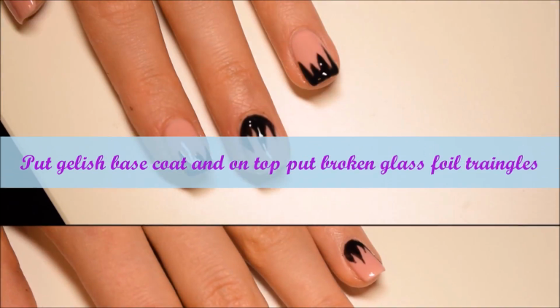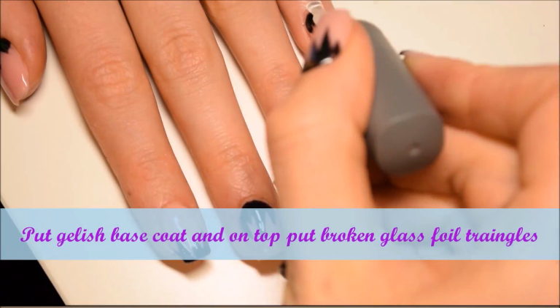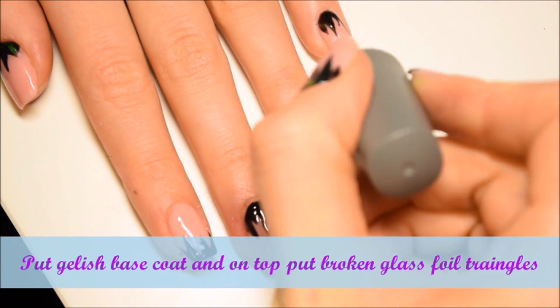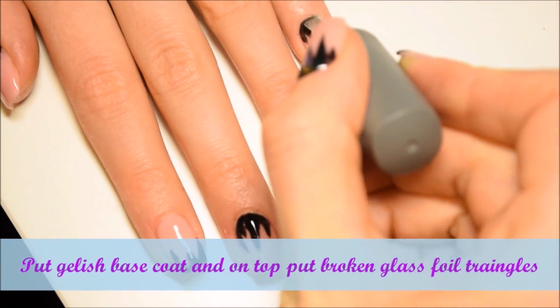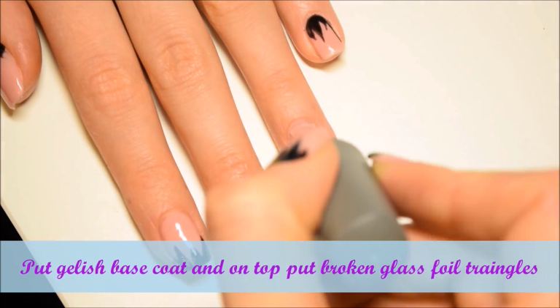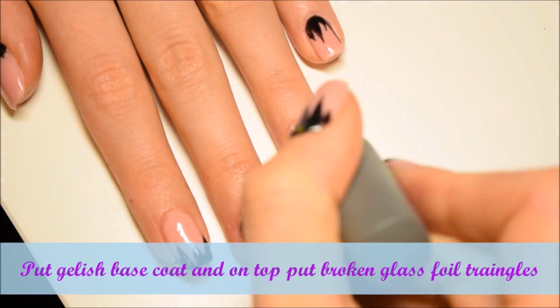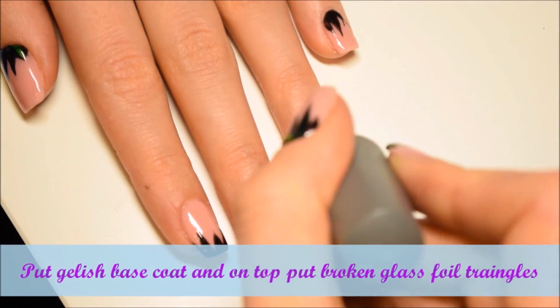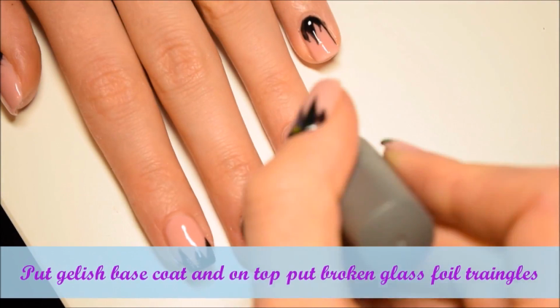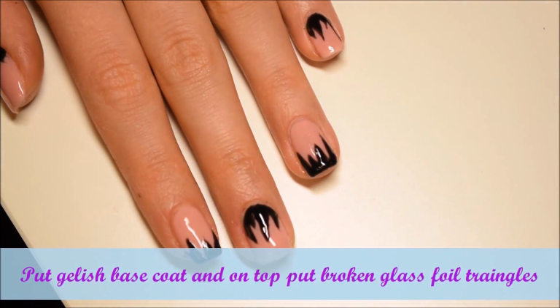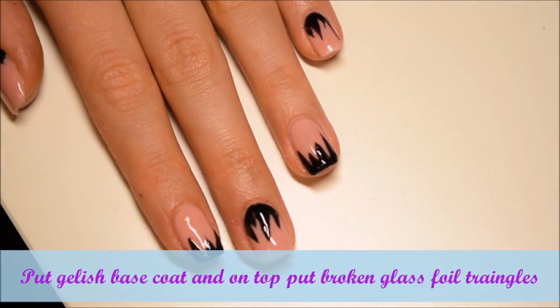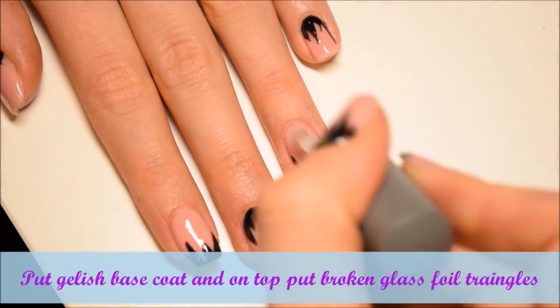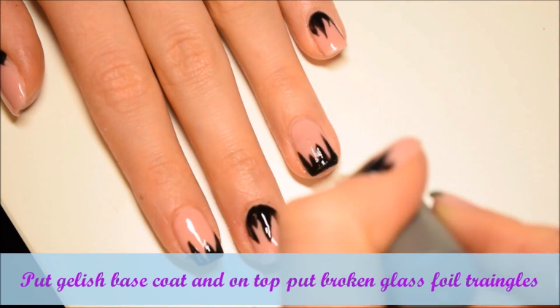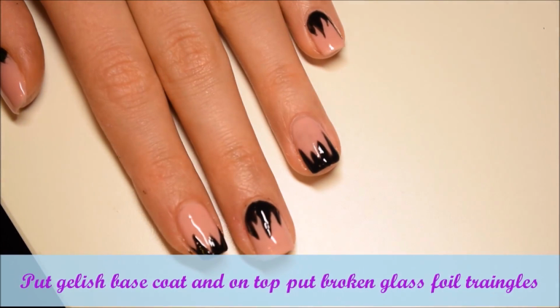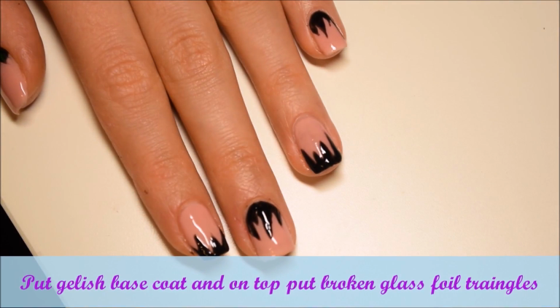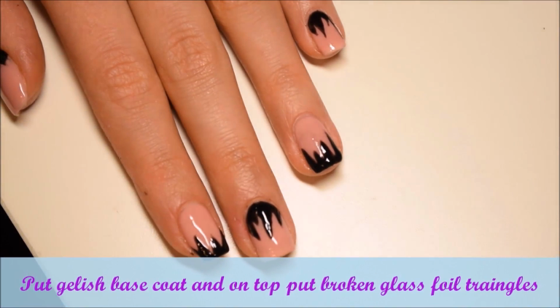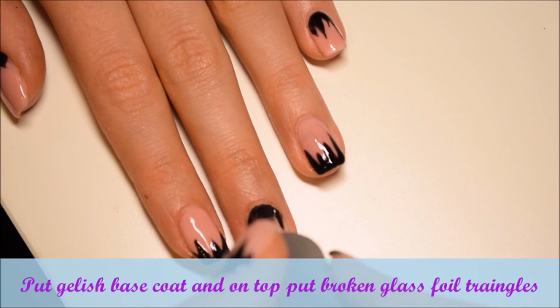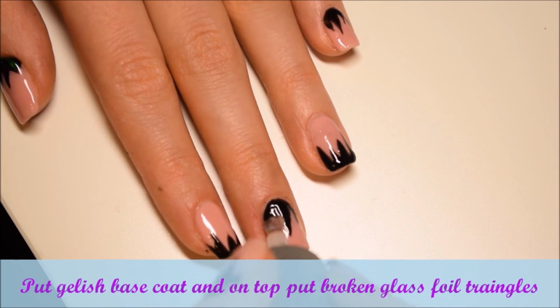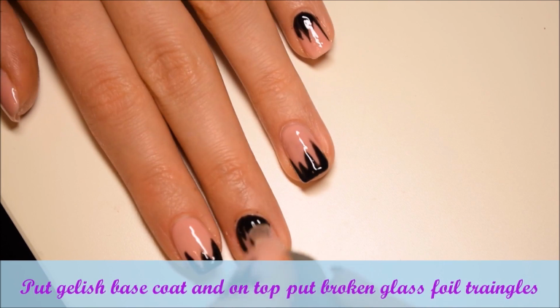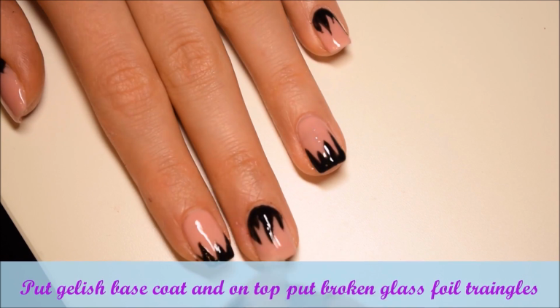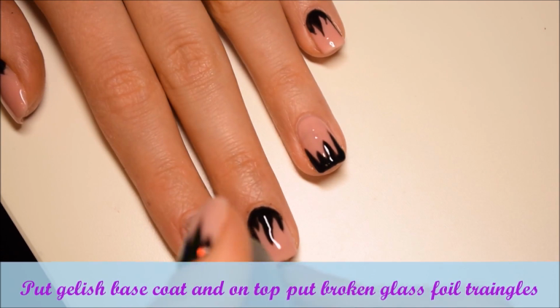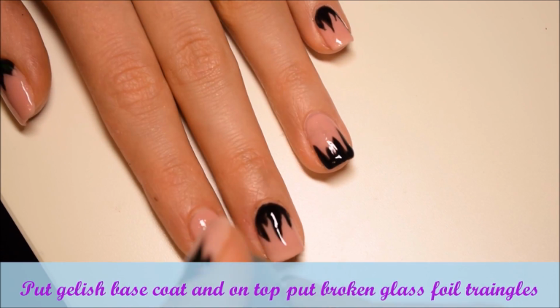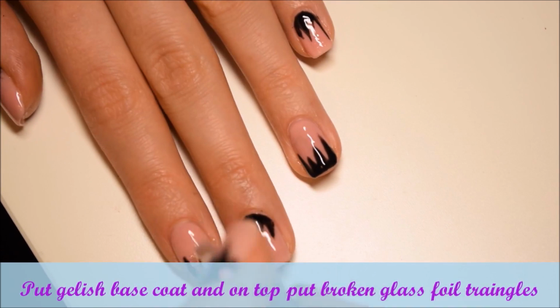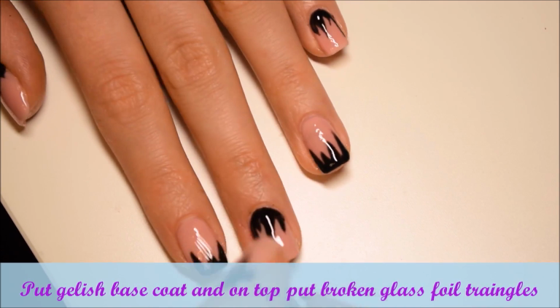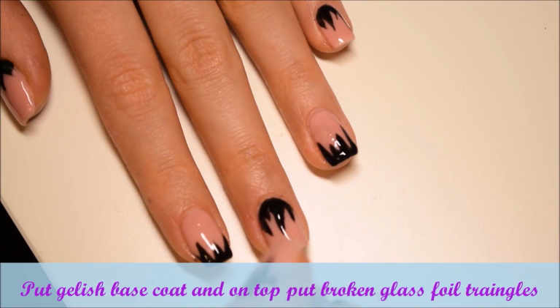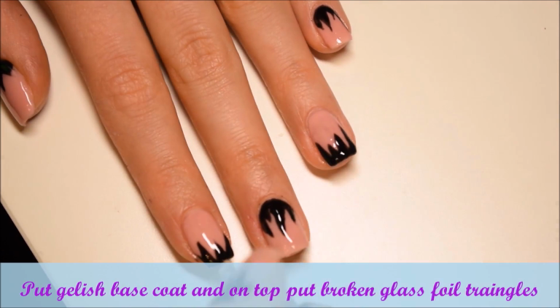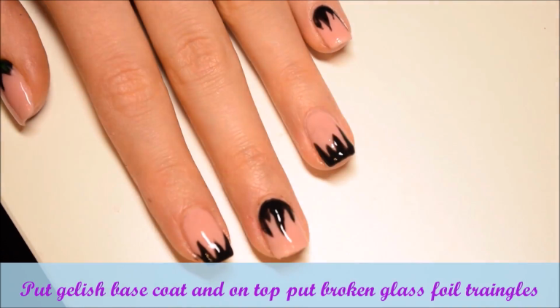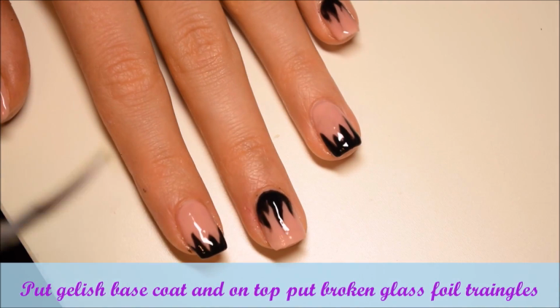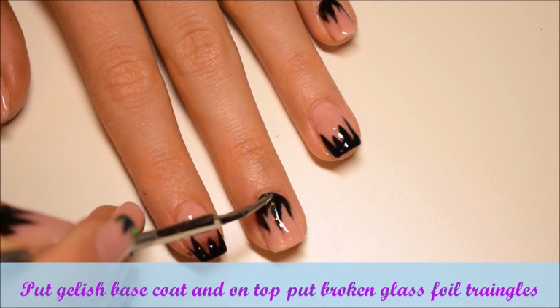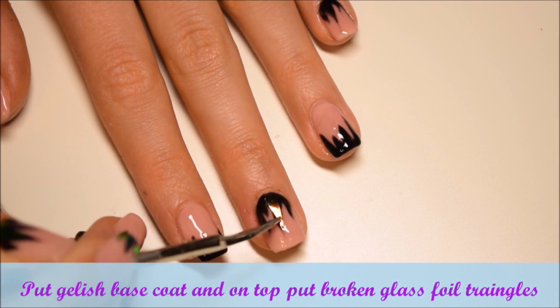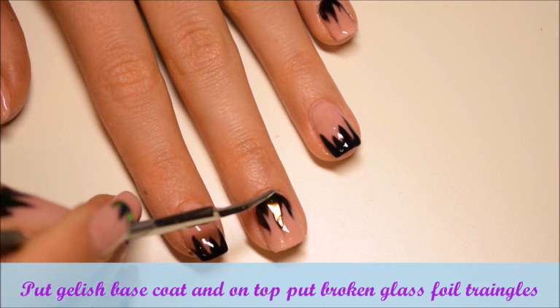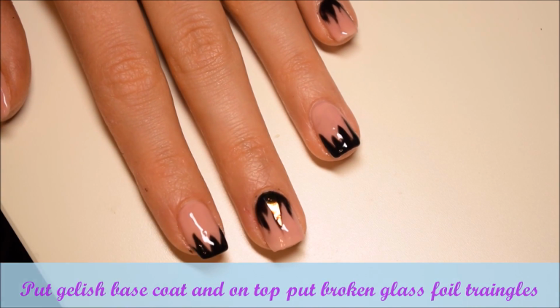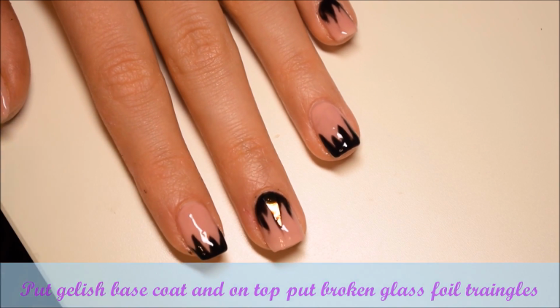To set the foil I used gelish base coat, and on top I put broken glass foil triangles. I cure the design in LED lamp for 1 minute.